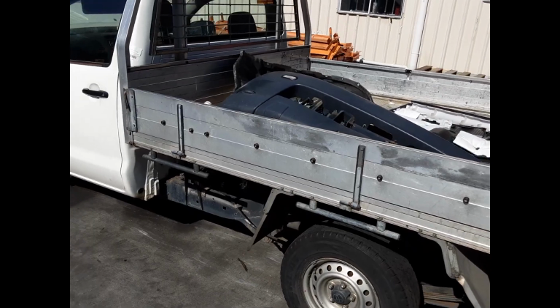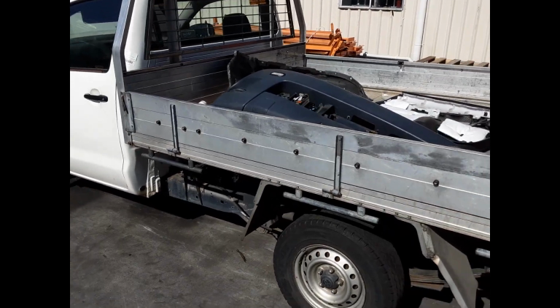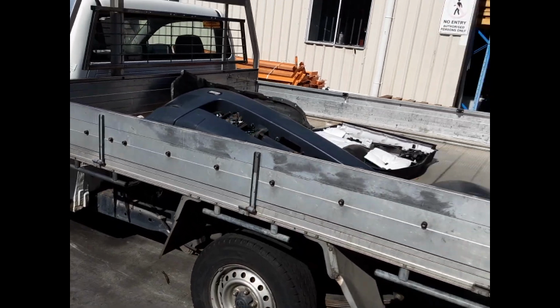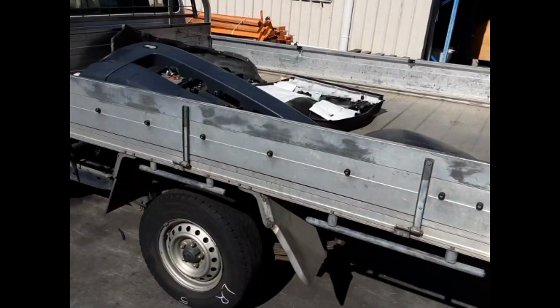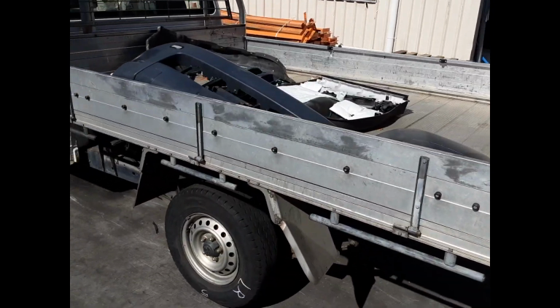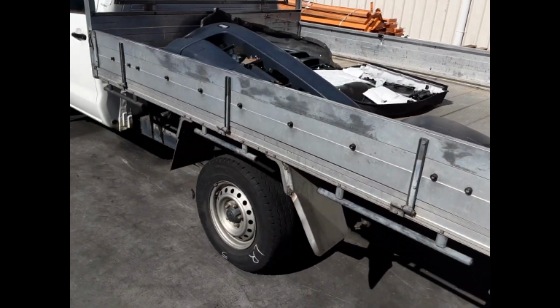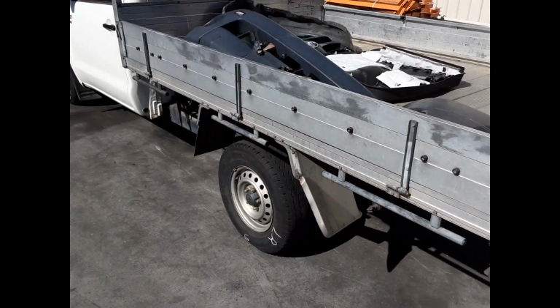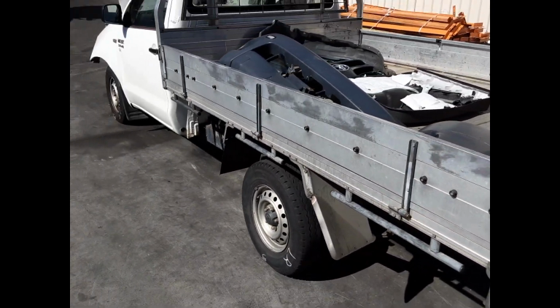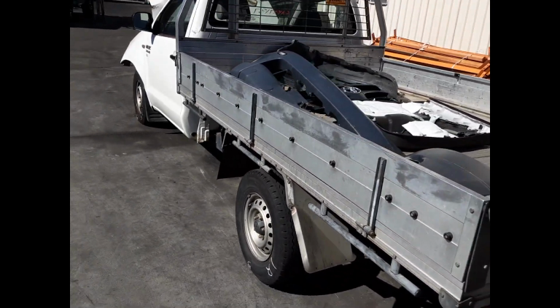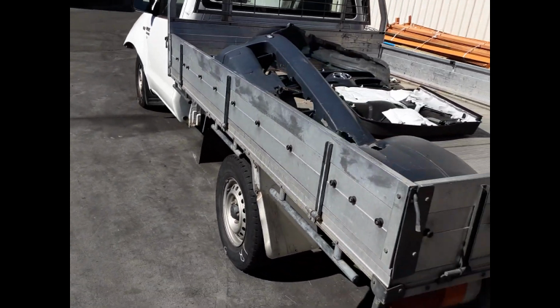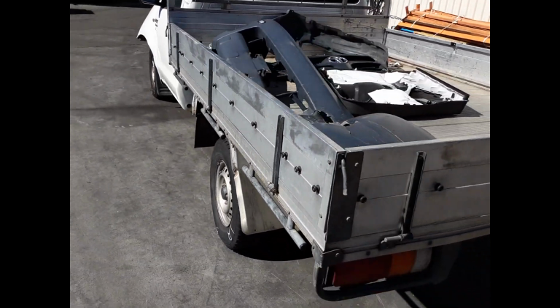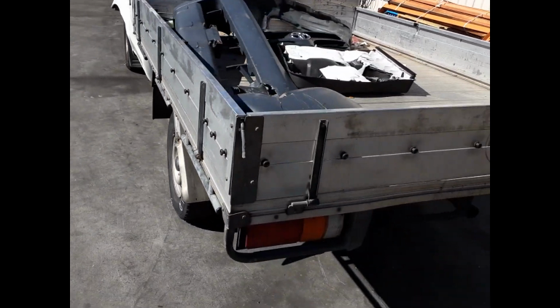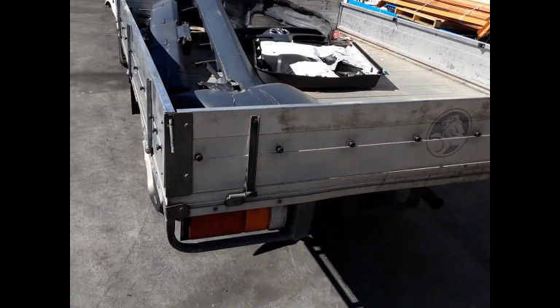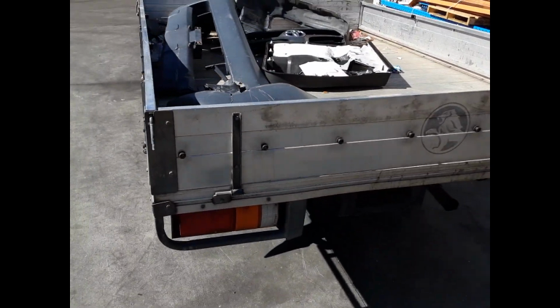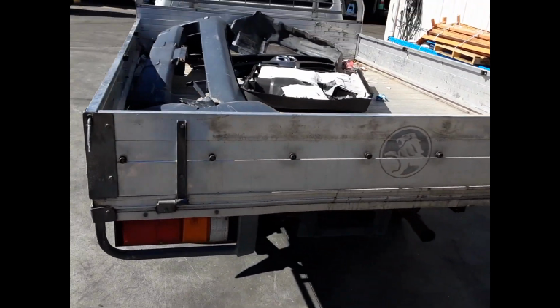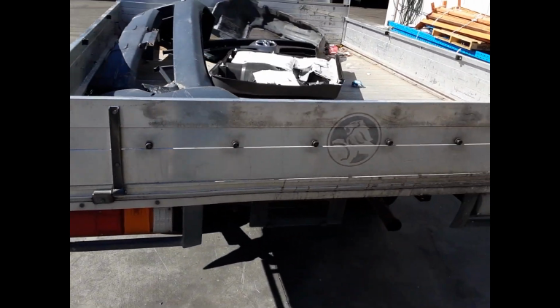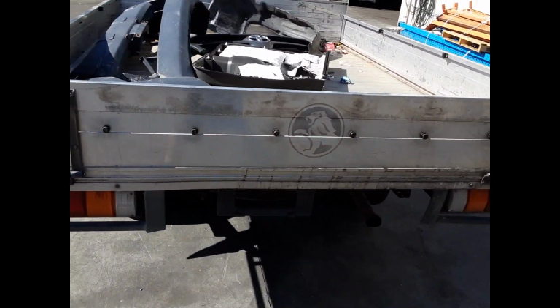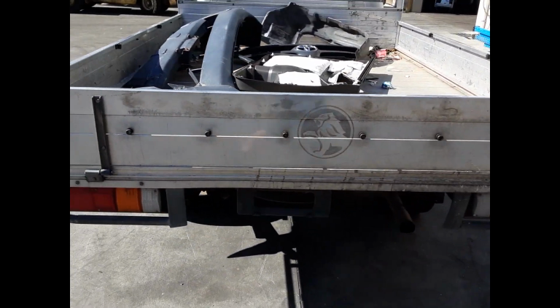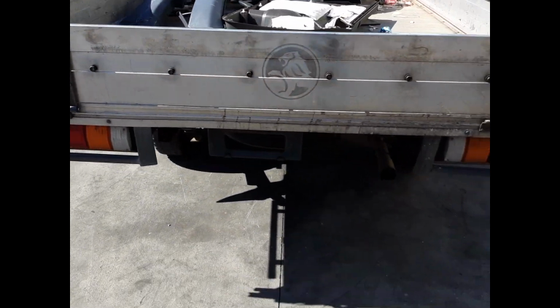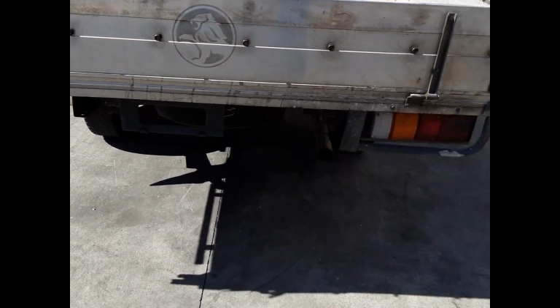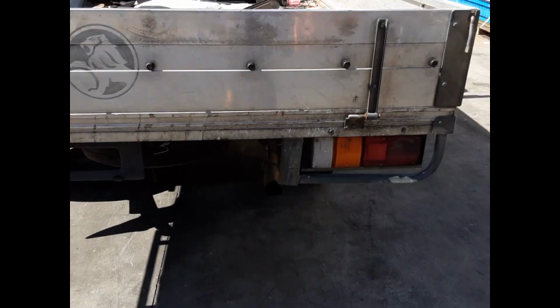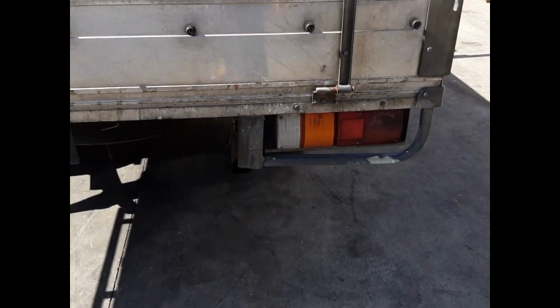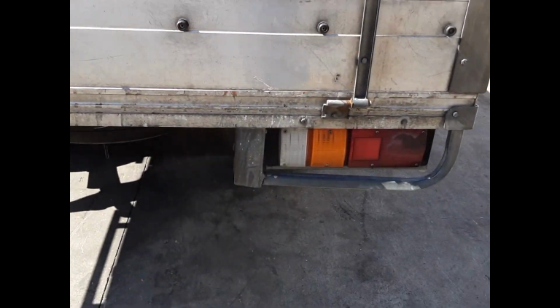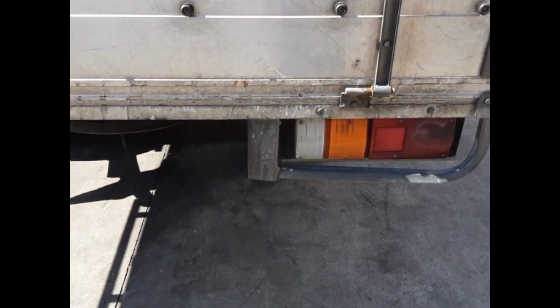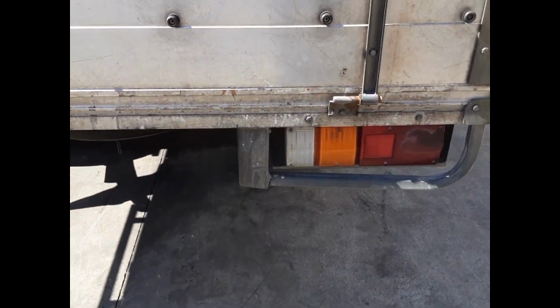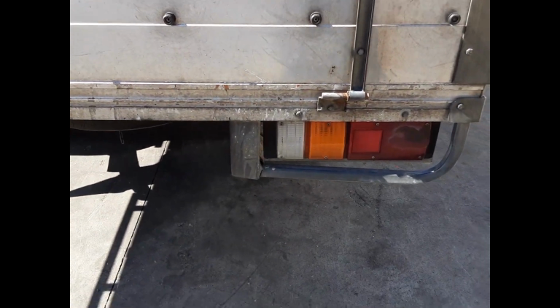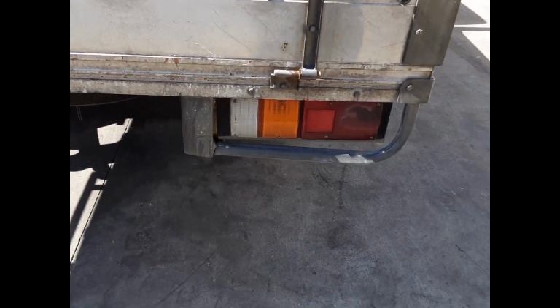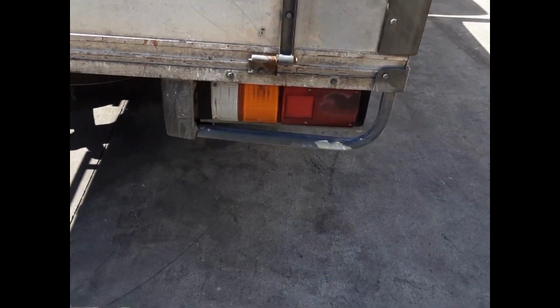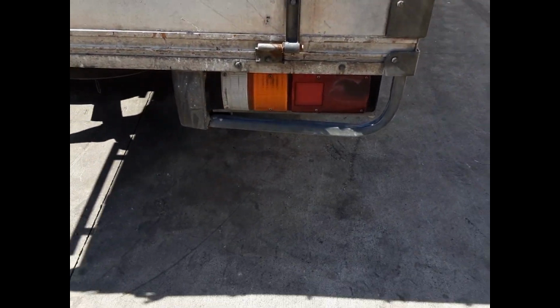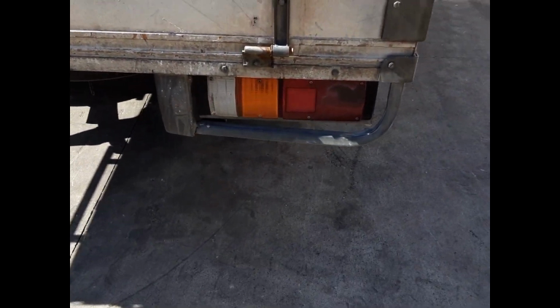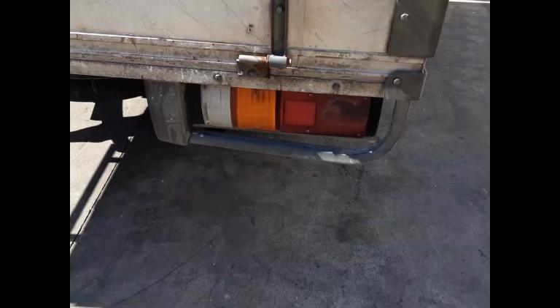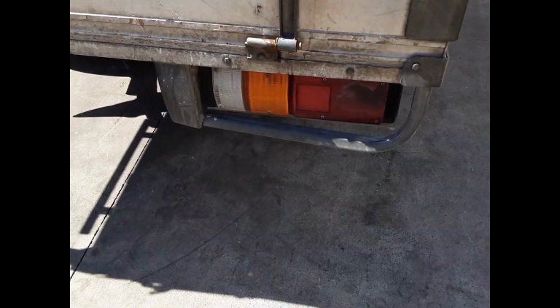Triple M alloy tray with all bolts and brackets. It does have a Holden rear gate on it and a little bit of damage to the right hand tail light guard.